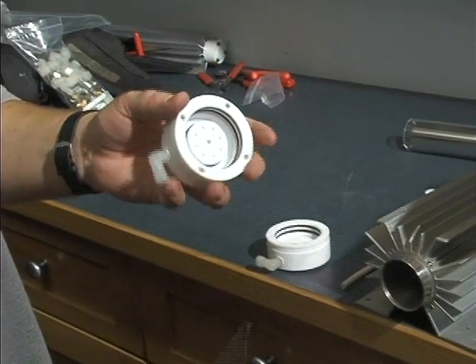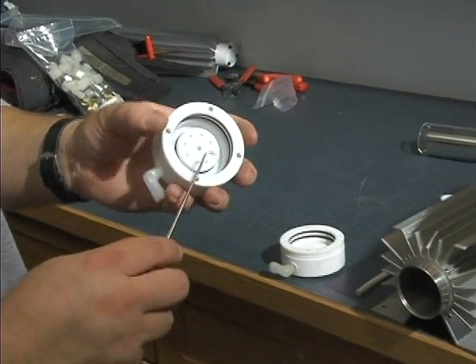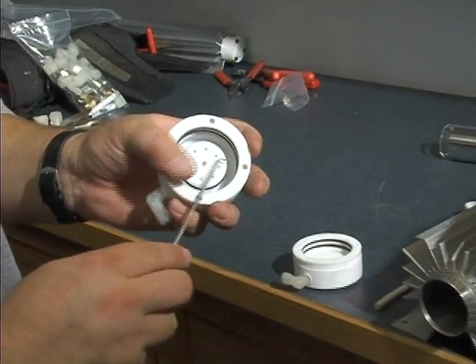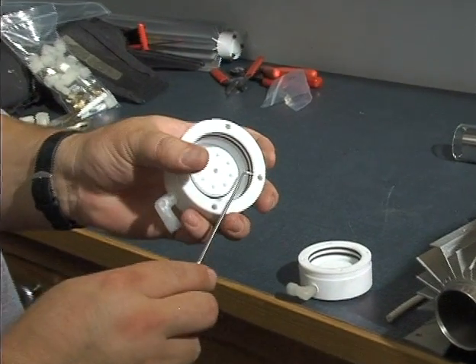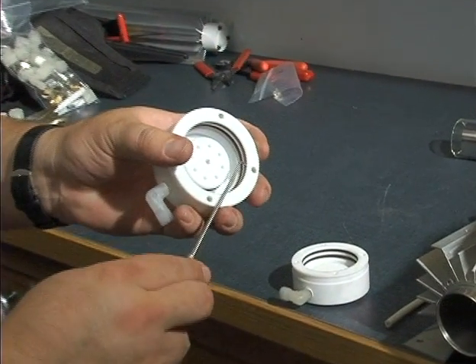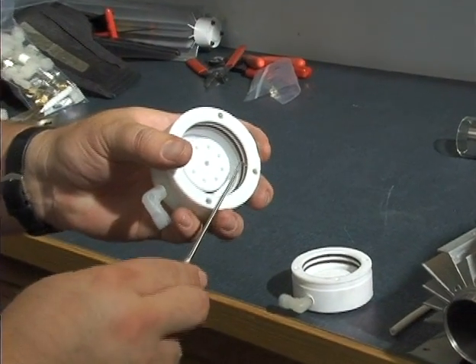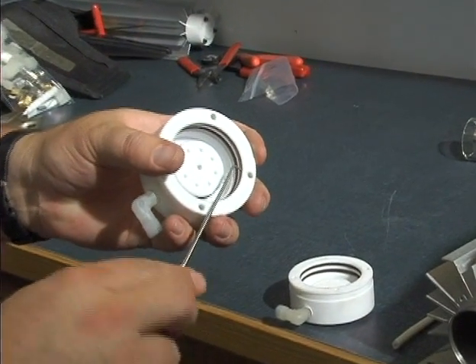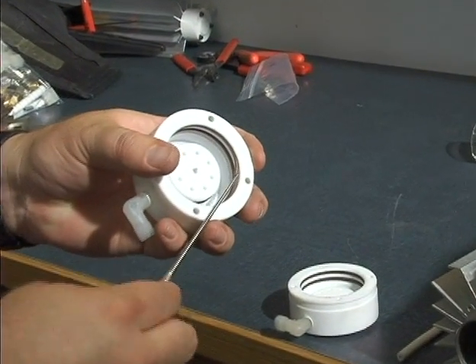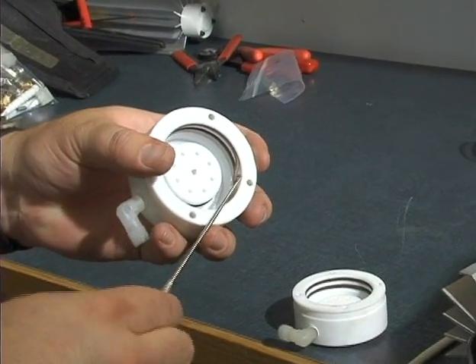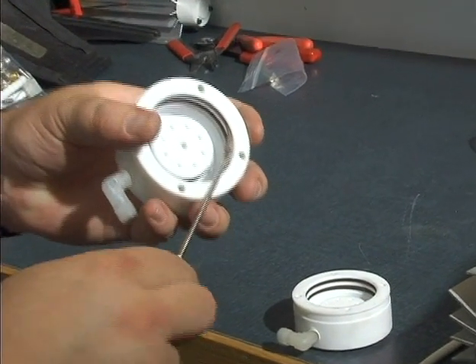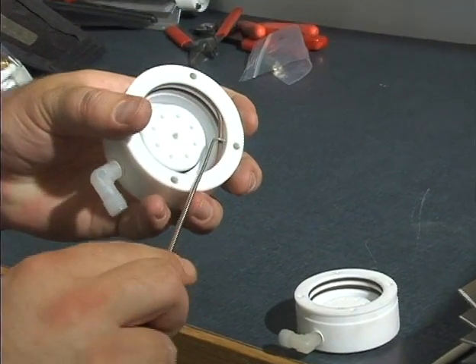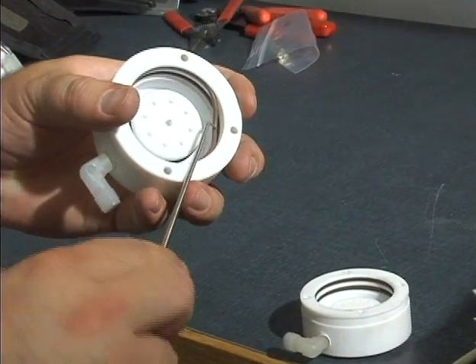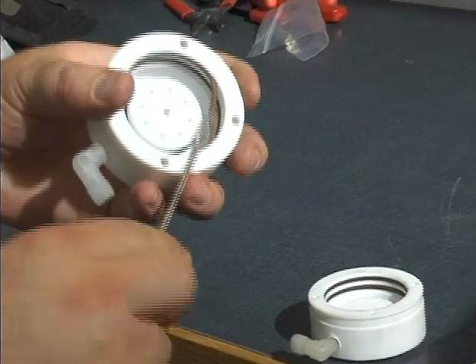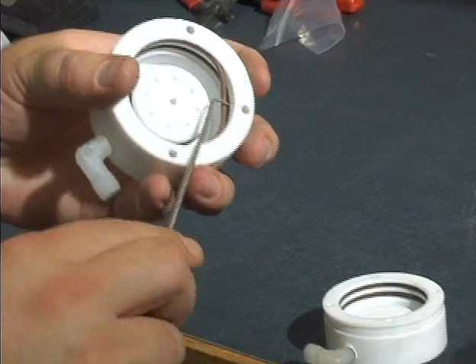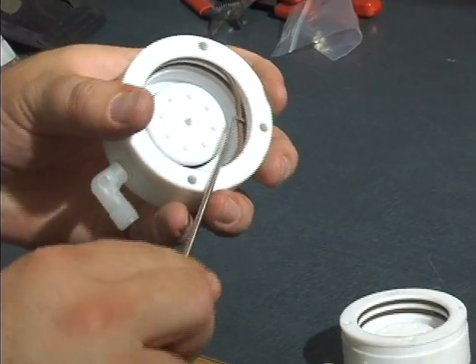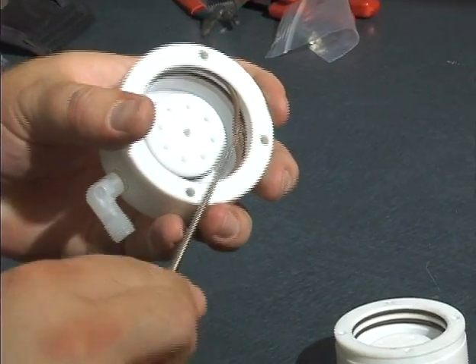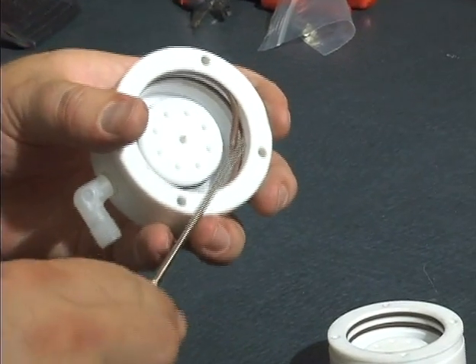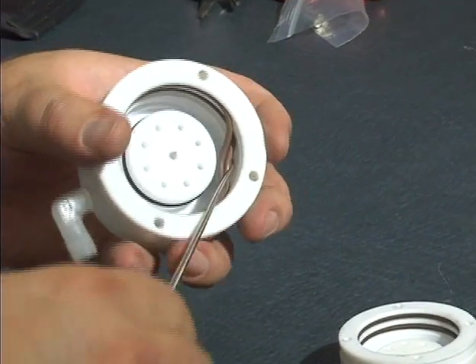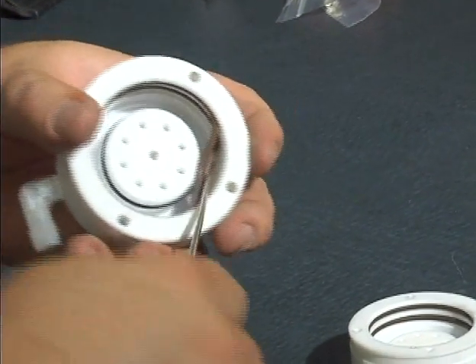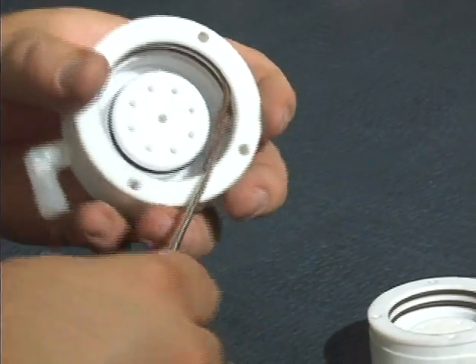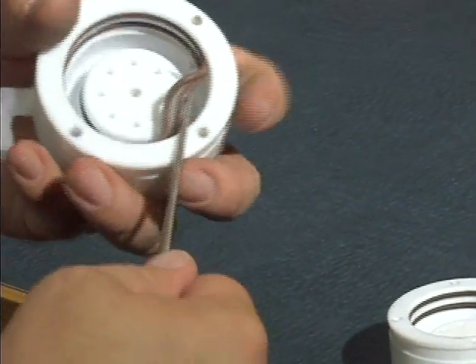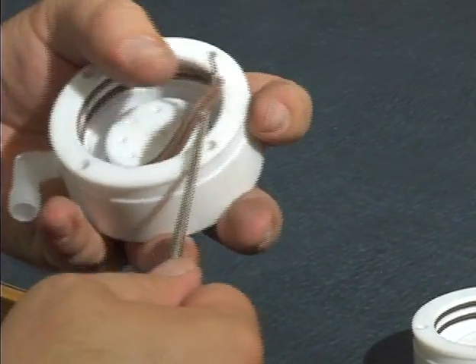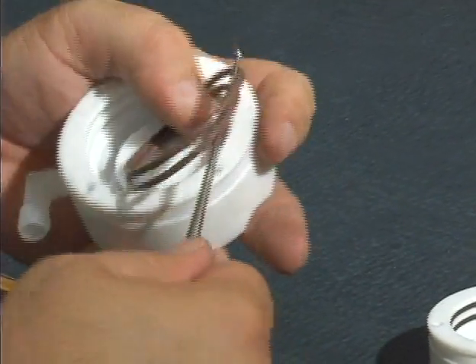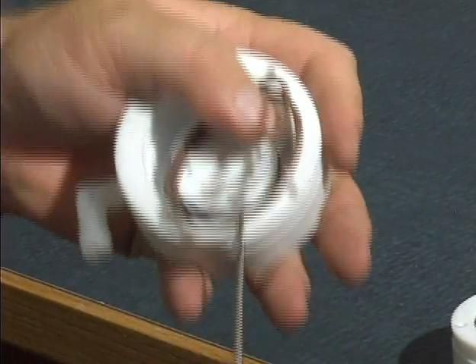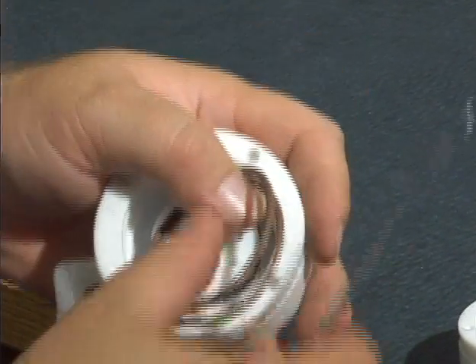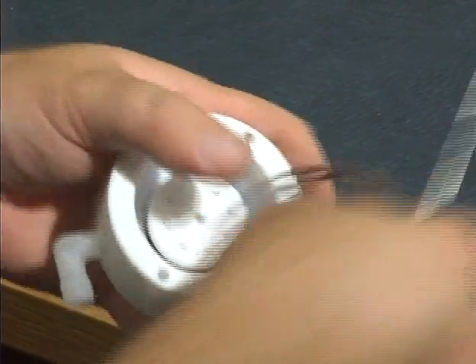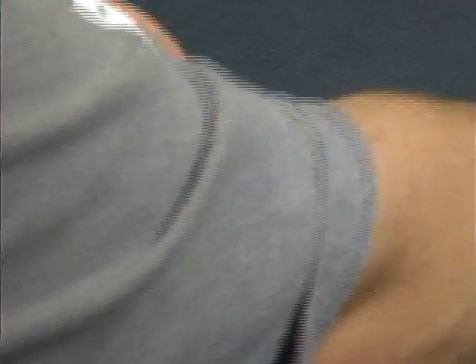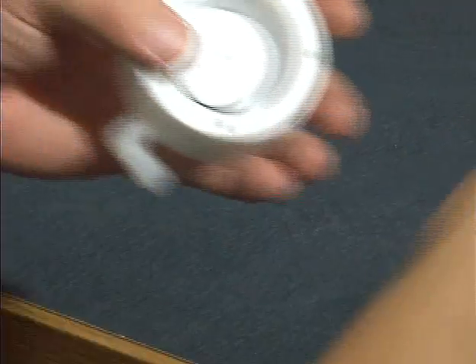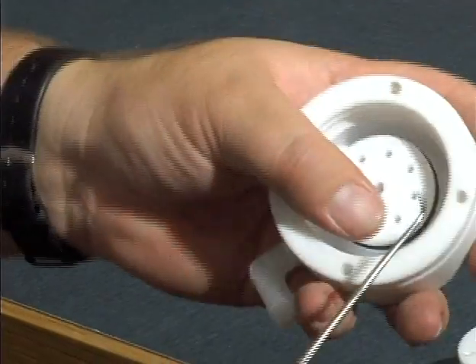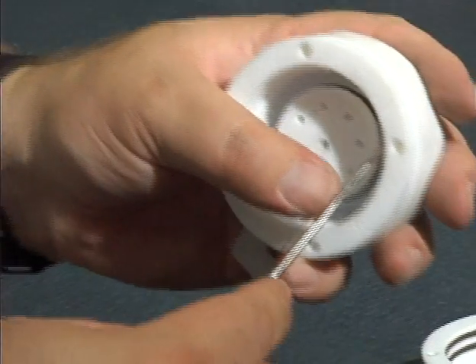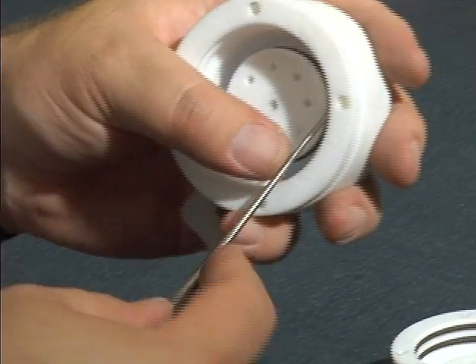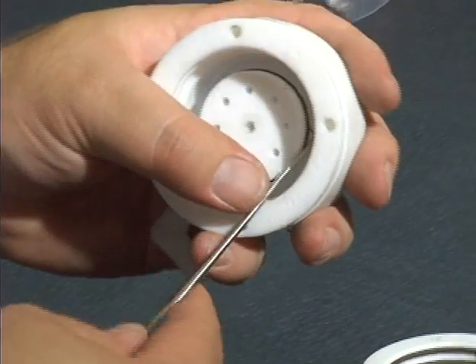We'll go ahead and remove the O-rings, being careful not to gouge any part of the Teflon end cap, including the one in the center.